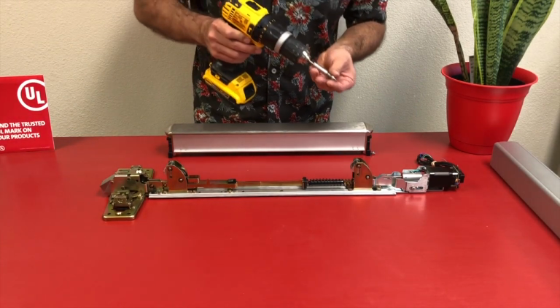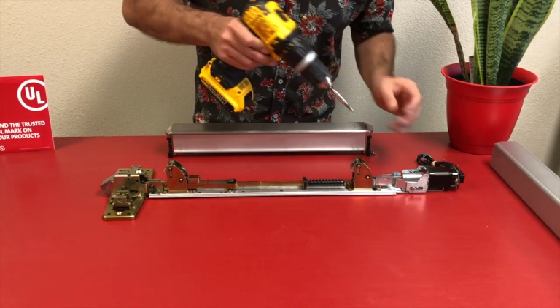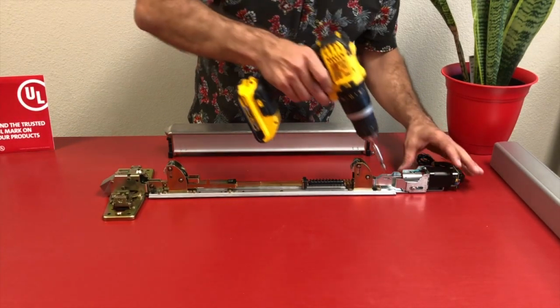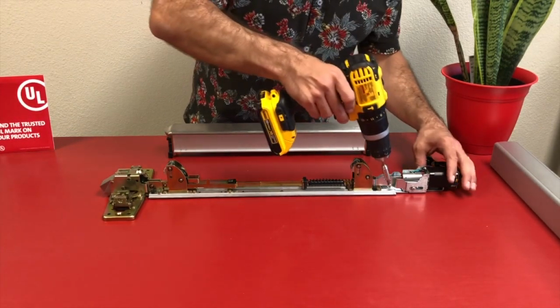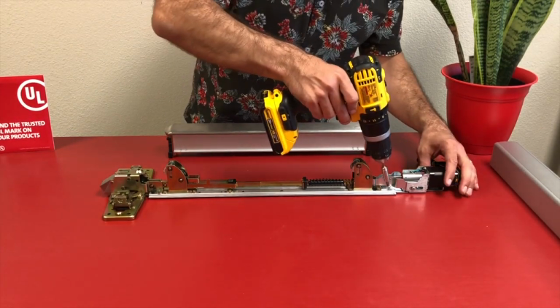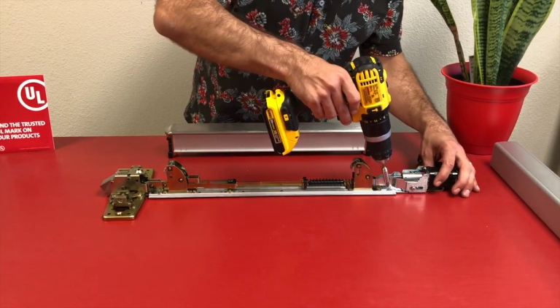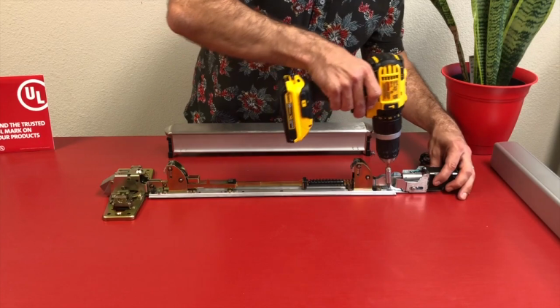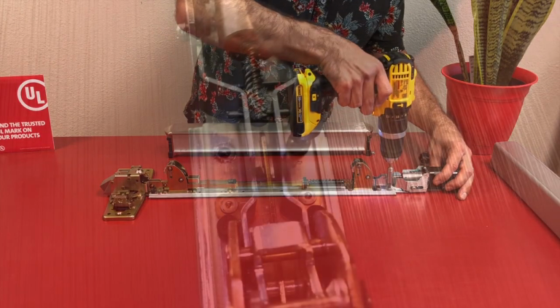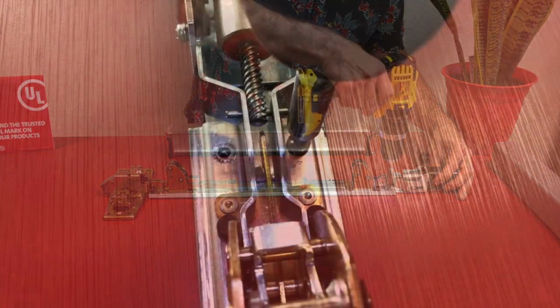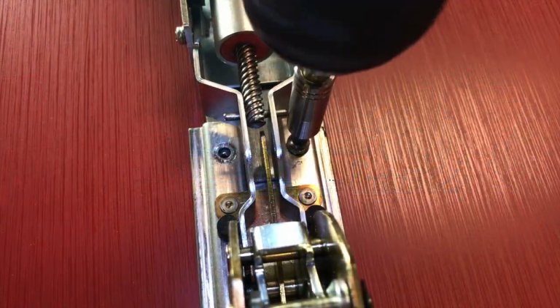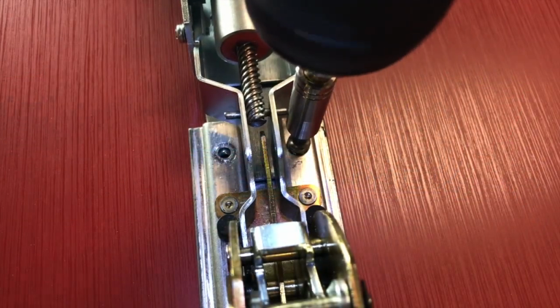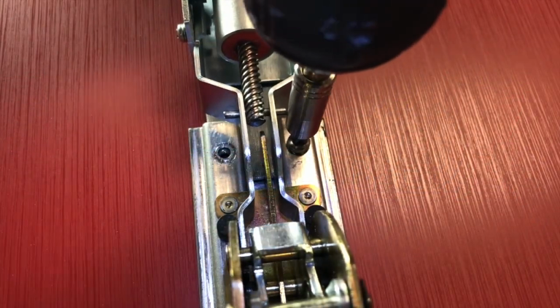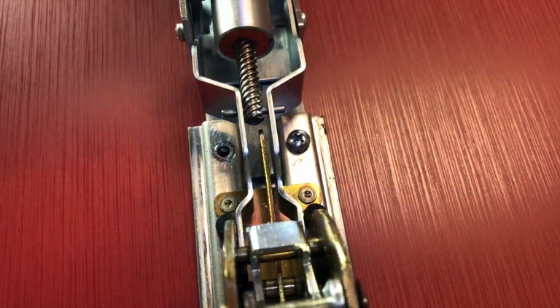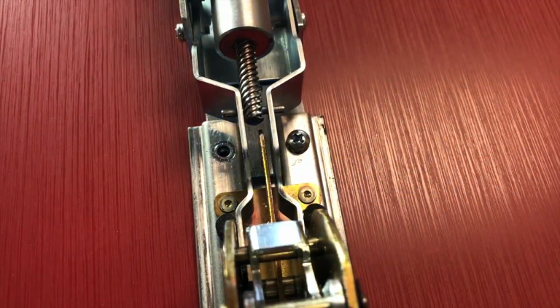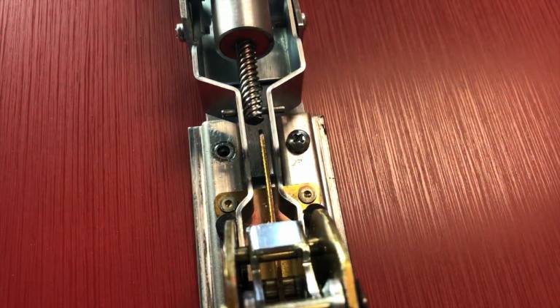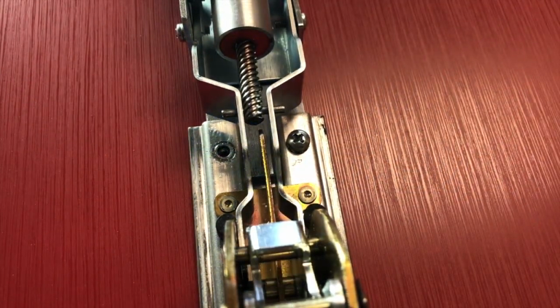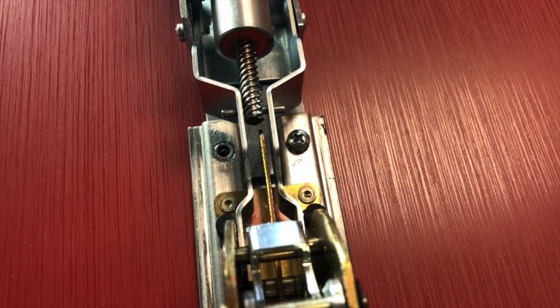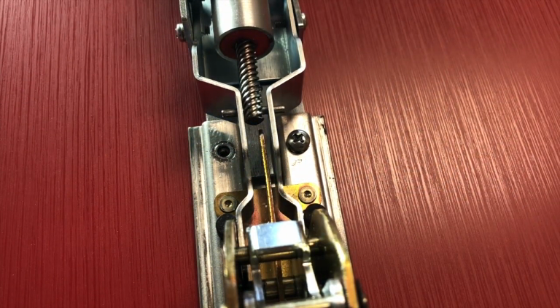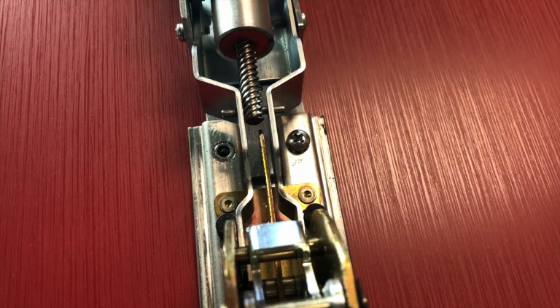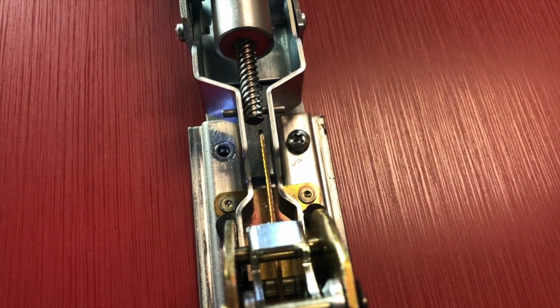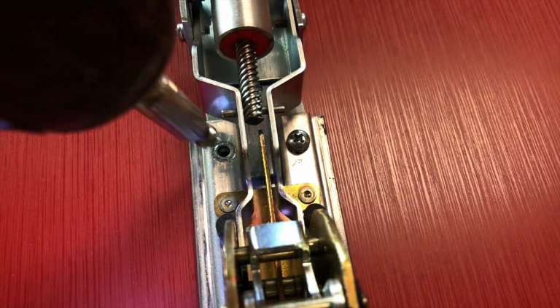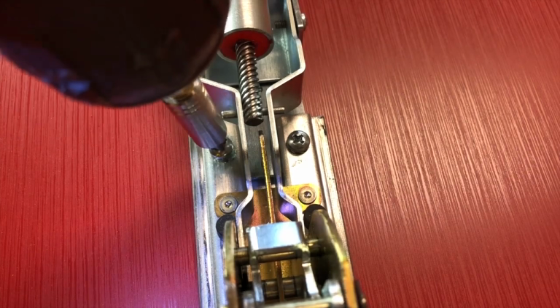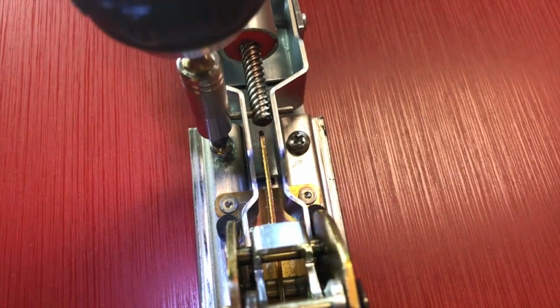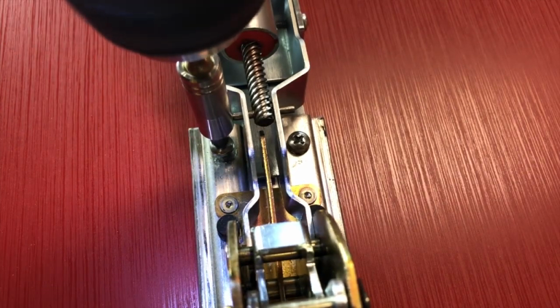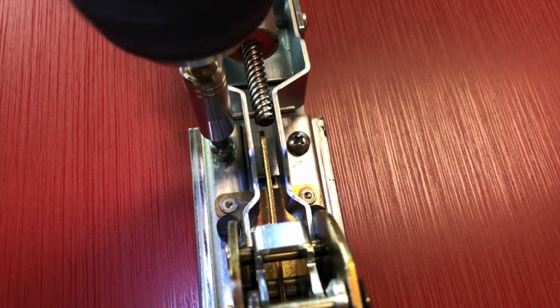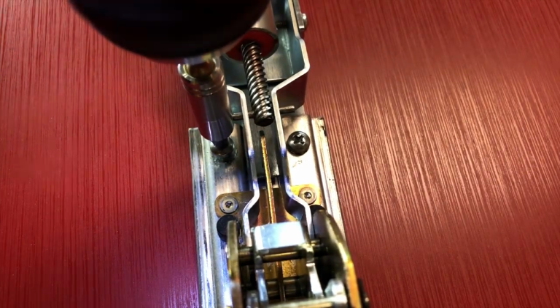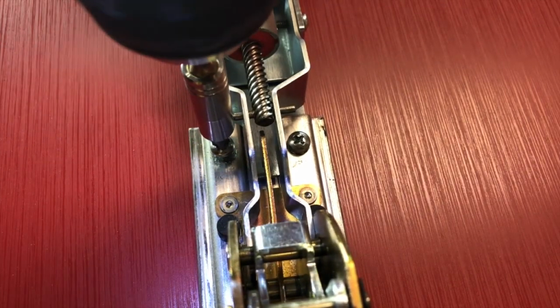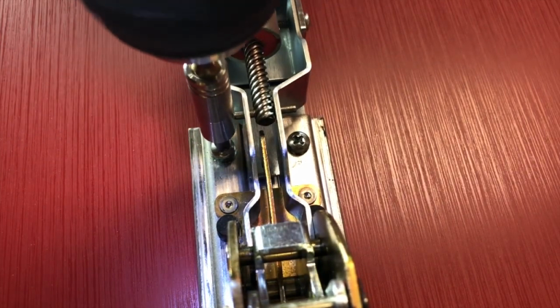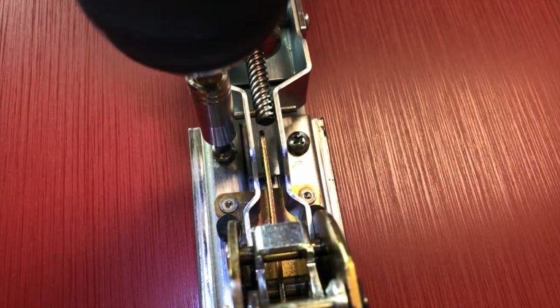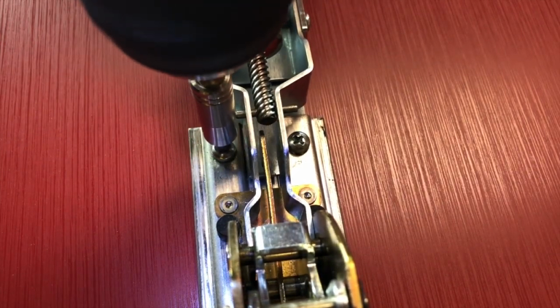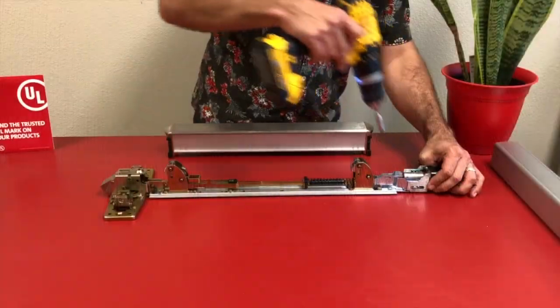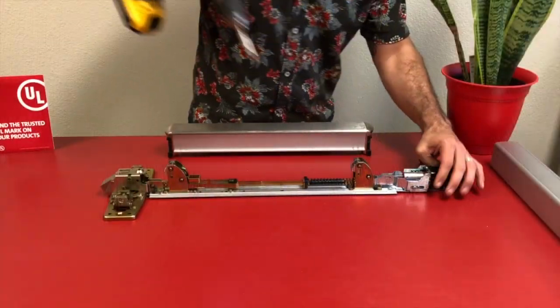They should line up with the existing screw holes from the dogging. Now I'm going to grab the two Phillips screws provided and install them to secure my motor mount to the base rail. You may have to wiggle the kit slightly to get that screw to catch.